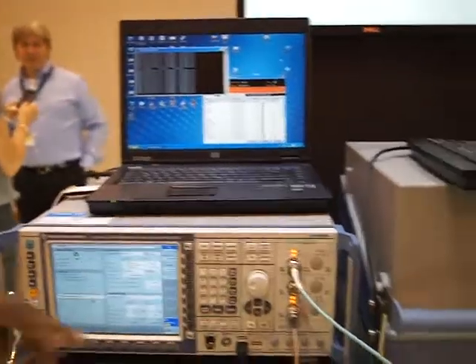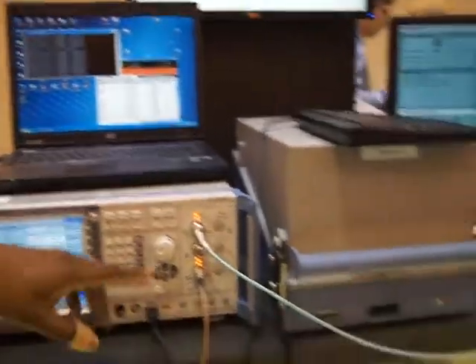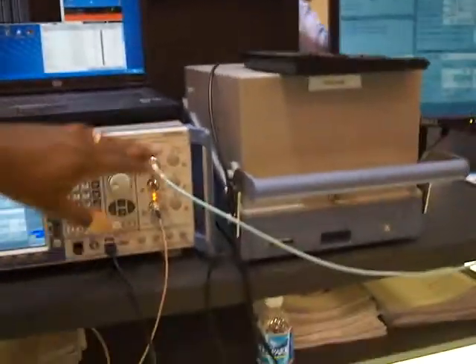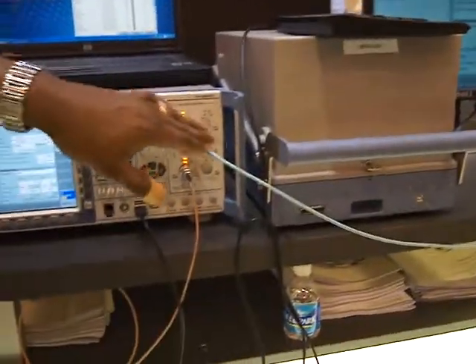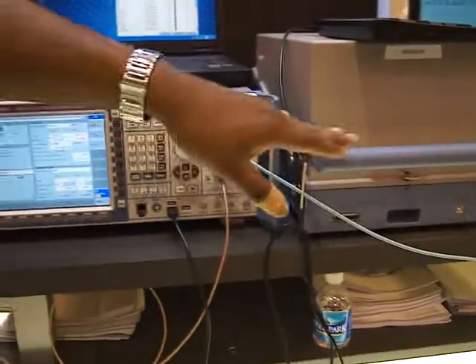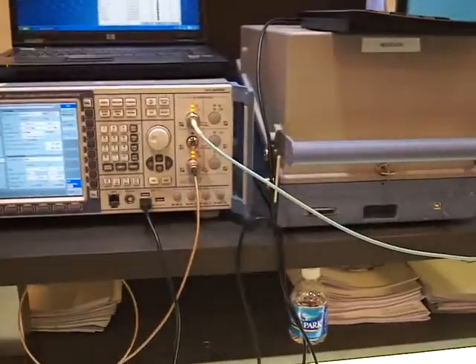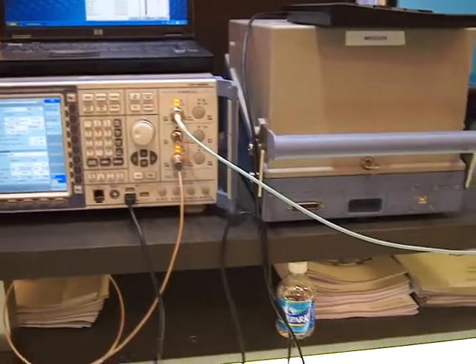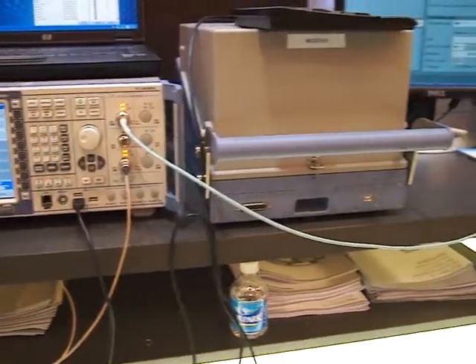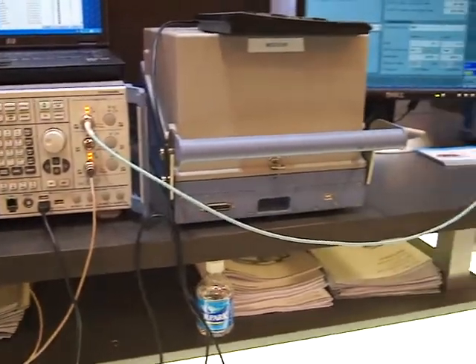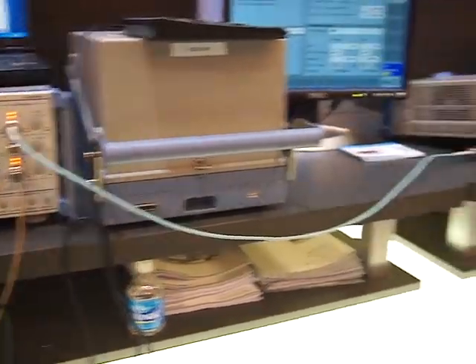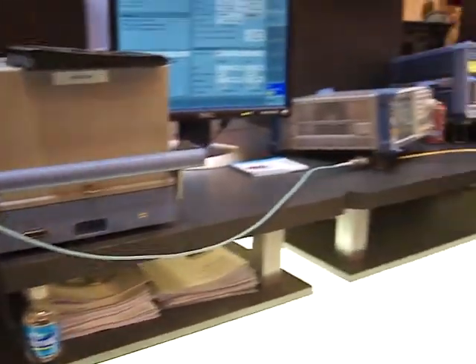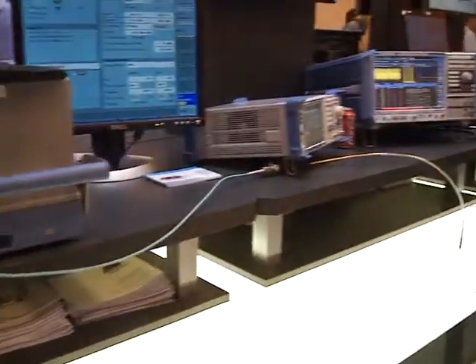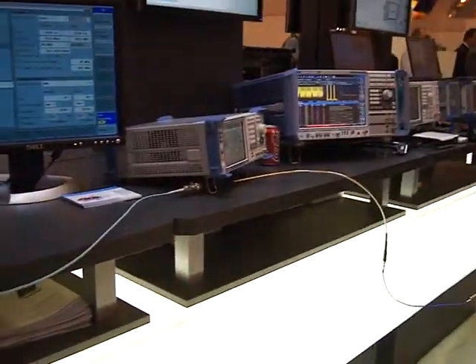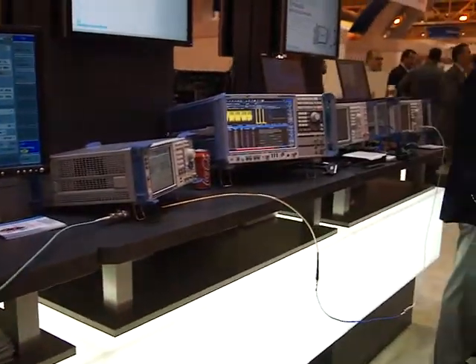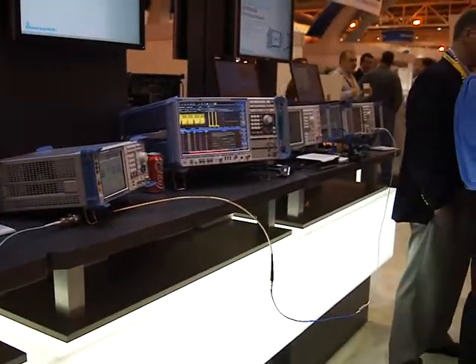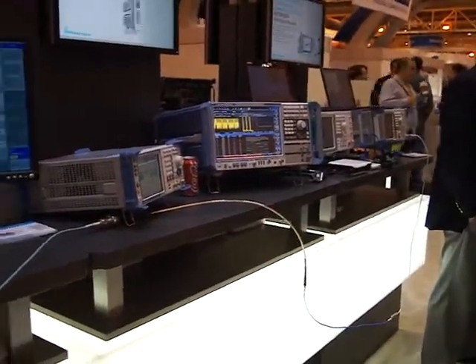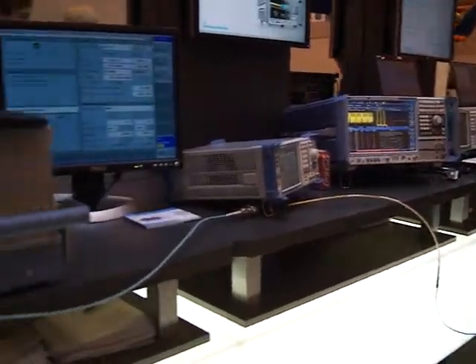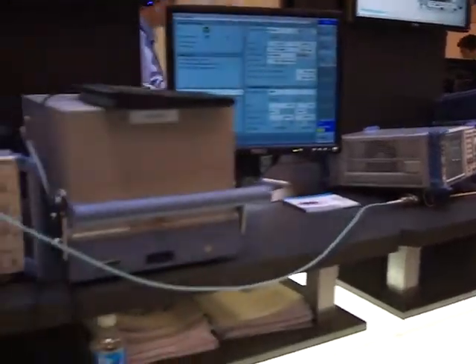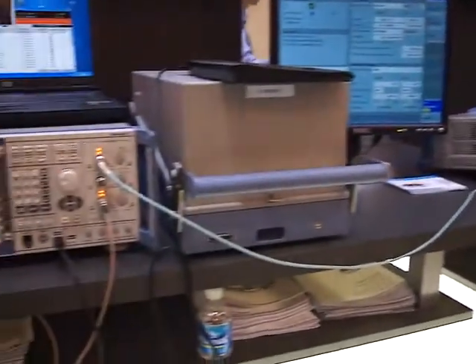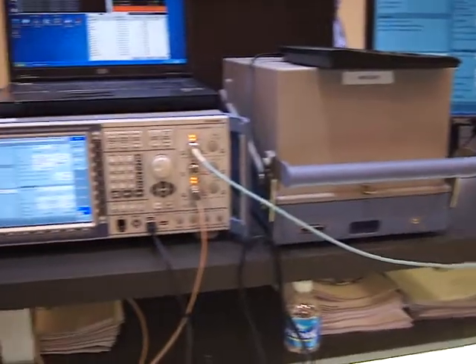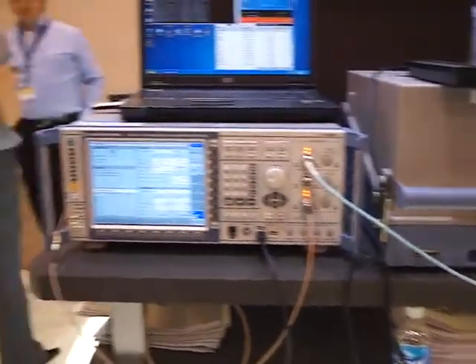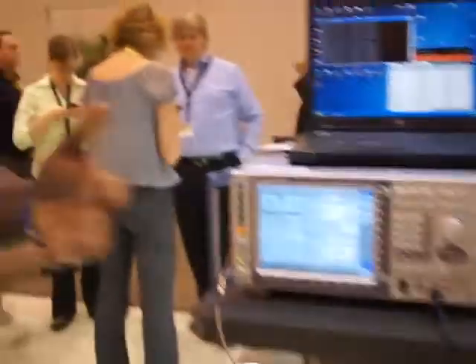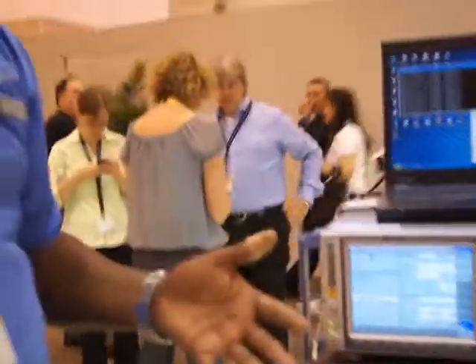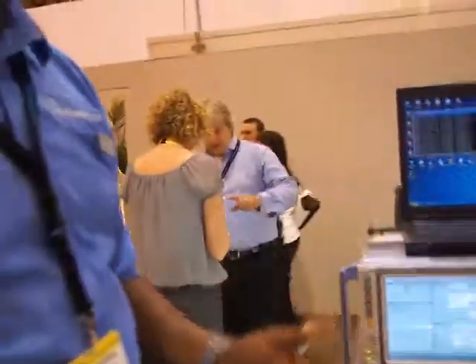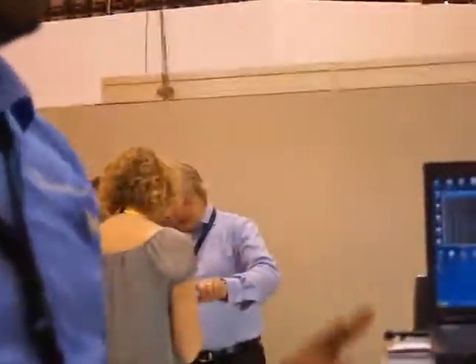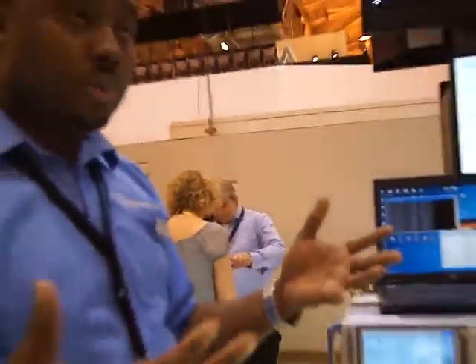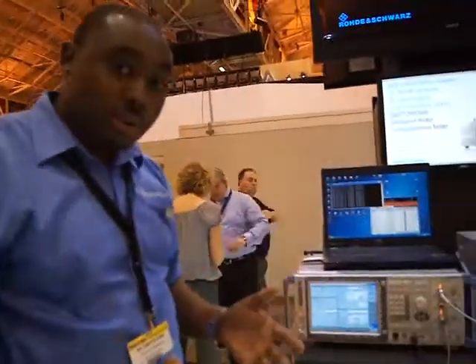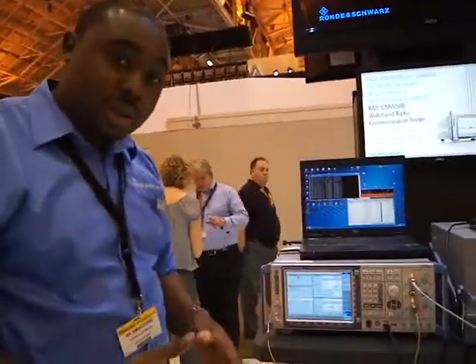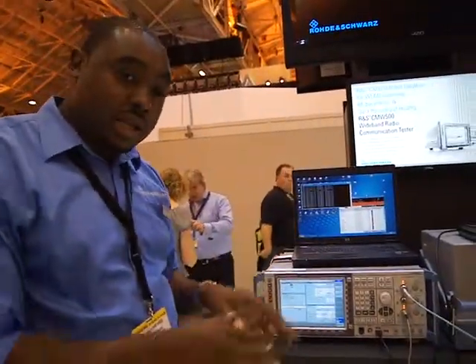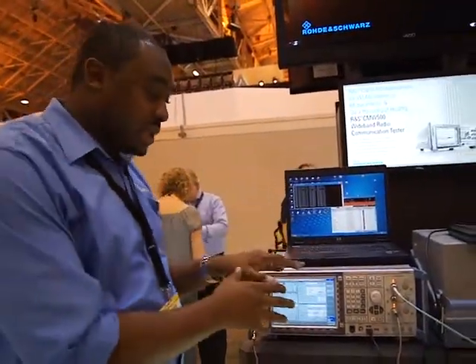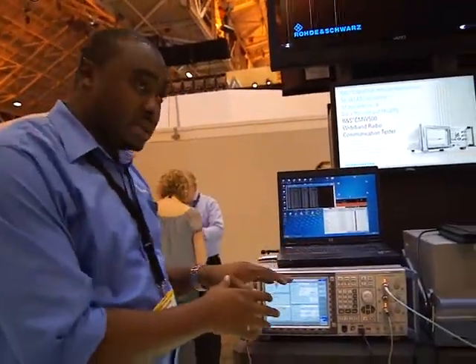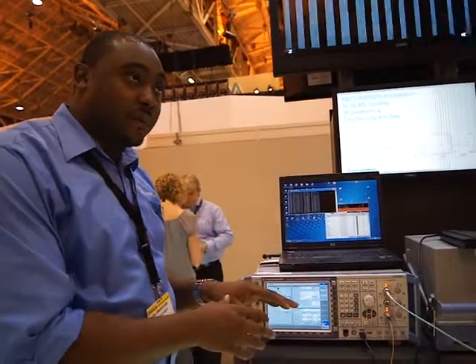At the same time, we are generating on a second RF board an LTE signal as well. So we show the capability of having more than one technology inside the same platform.